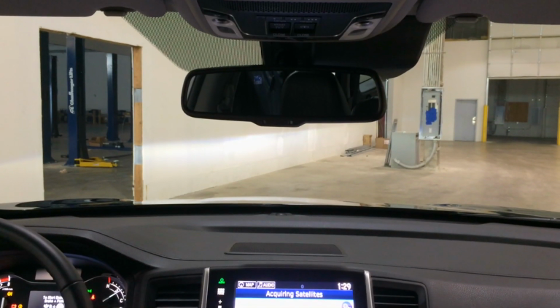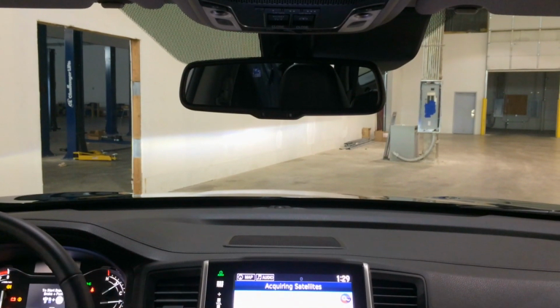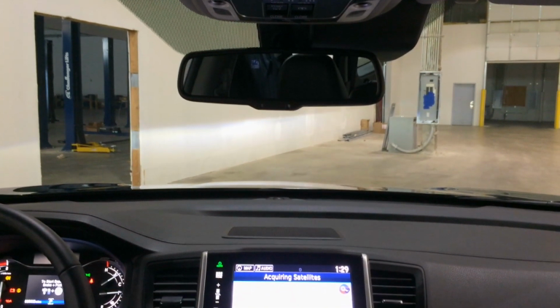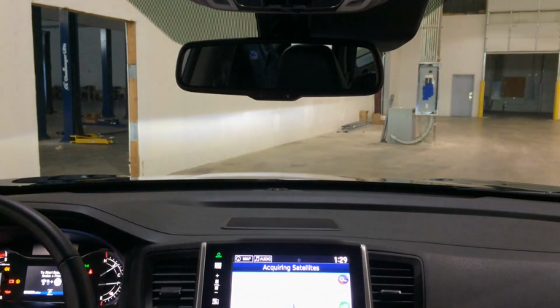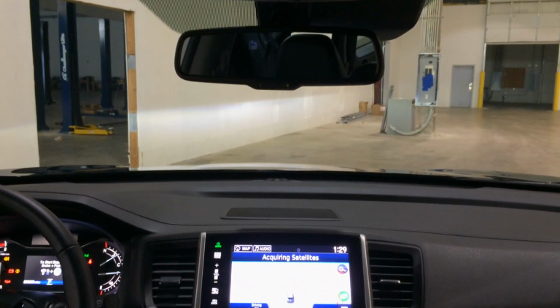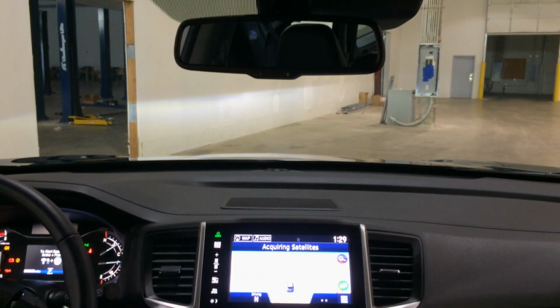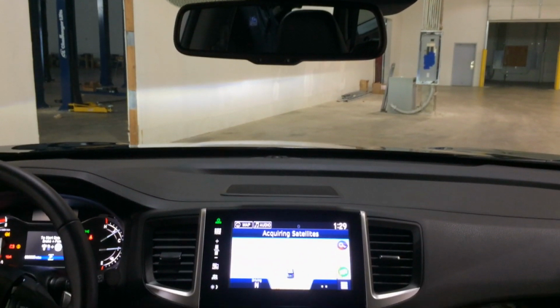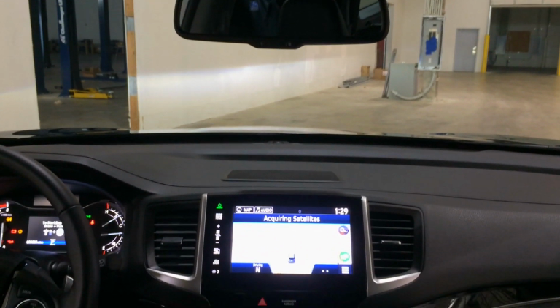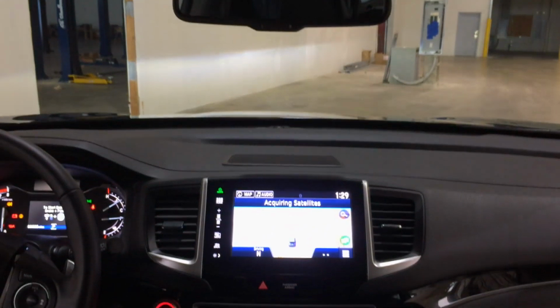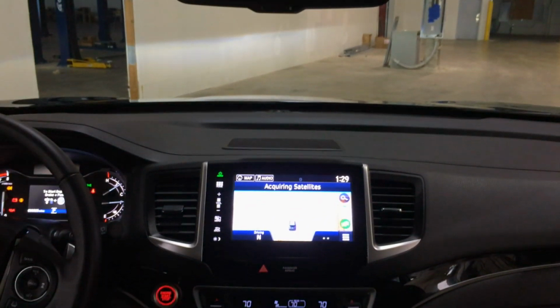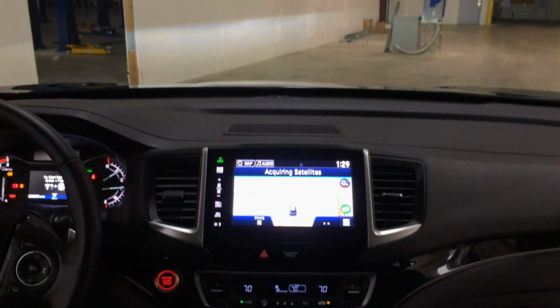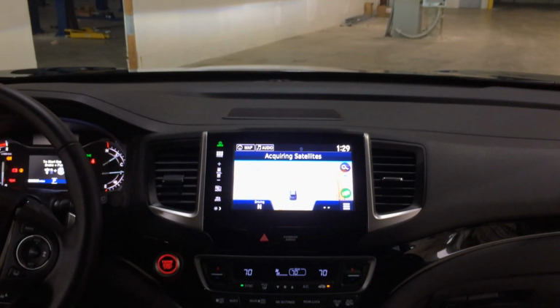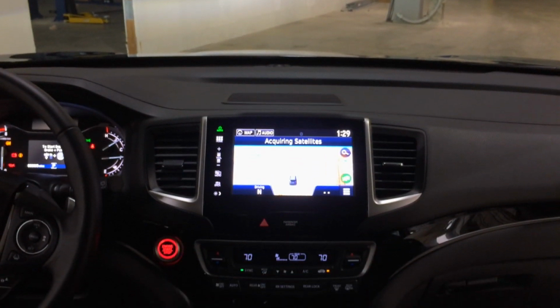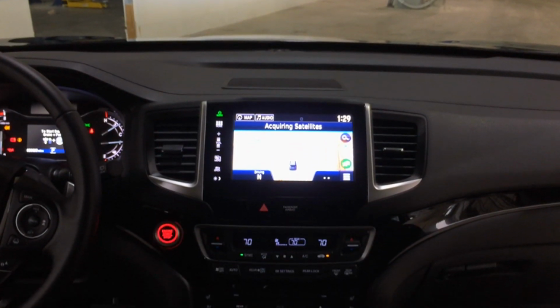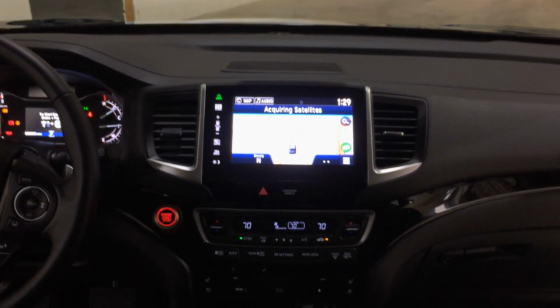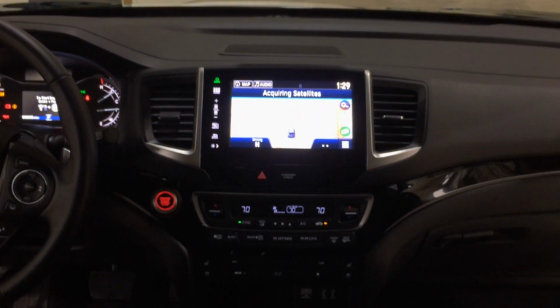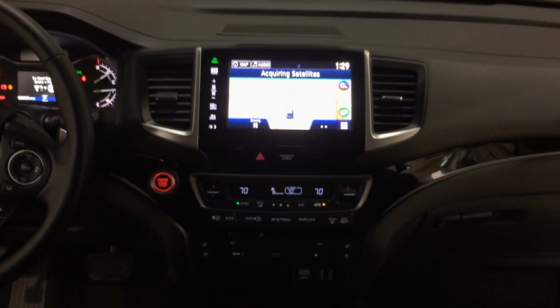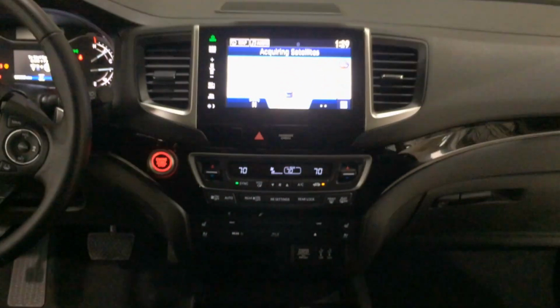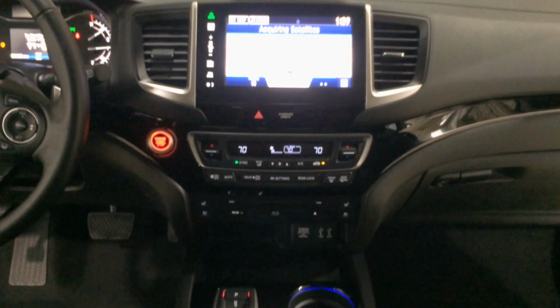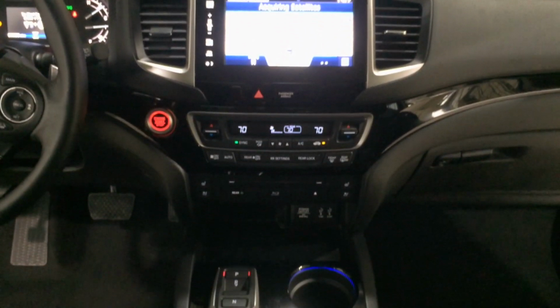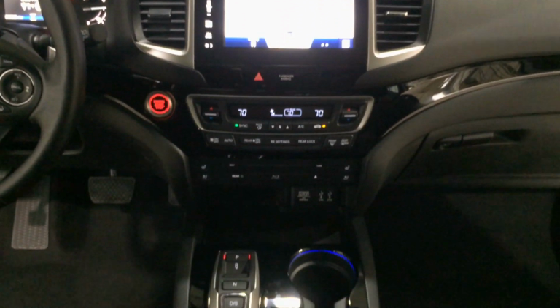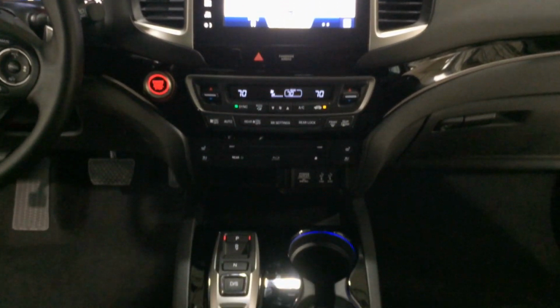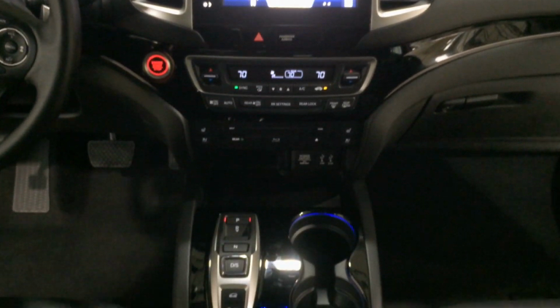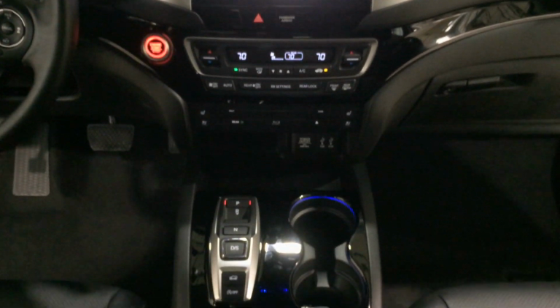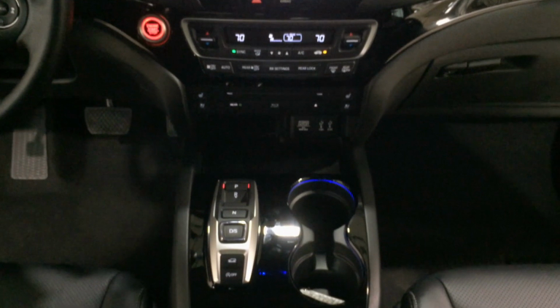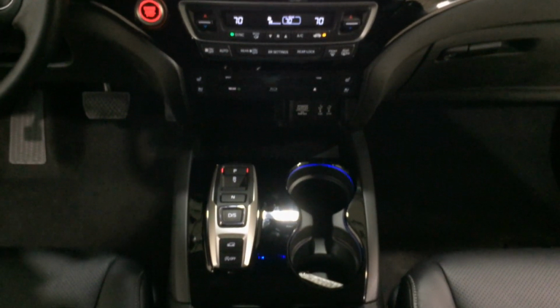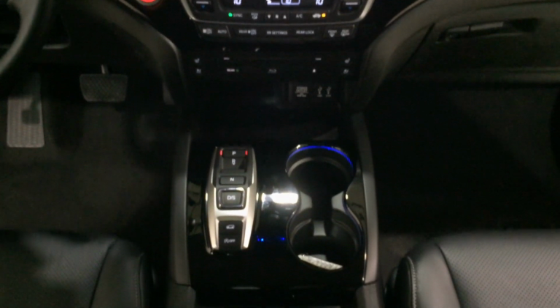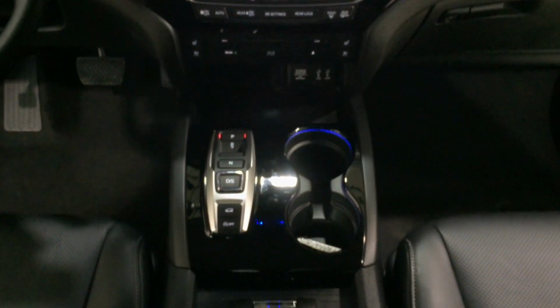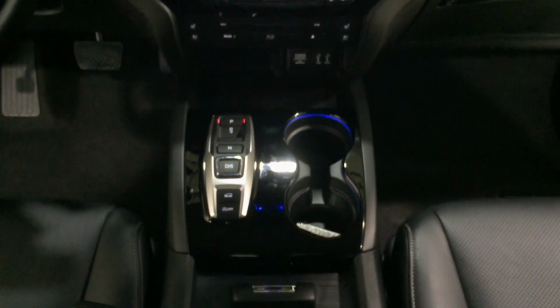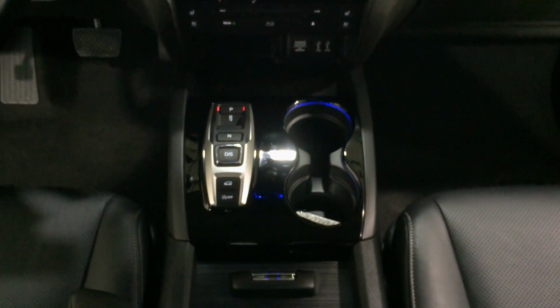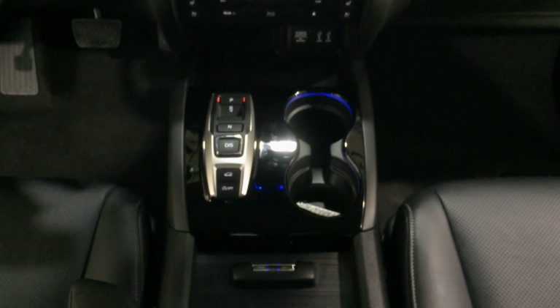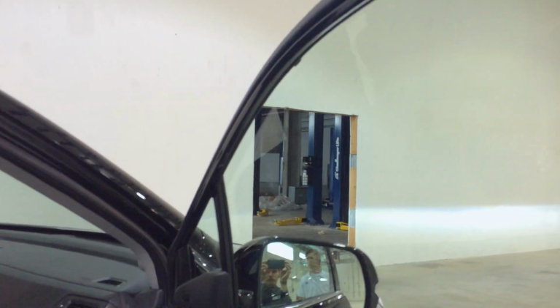Cargo space is limitless in the Pilot. With an abundance of cup holders and room for an 82-quart cooler in the trunk that won't compromise the third row, this car will pack anything you got.